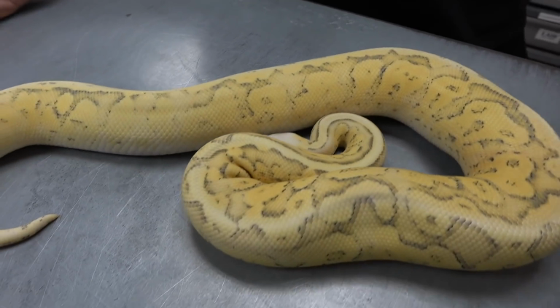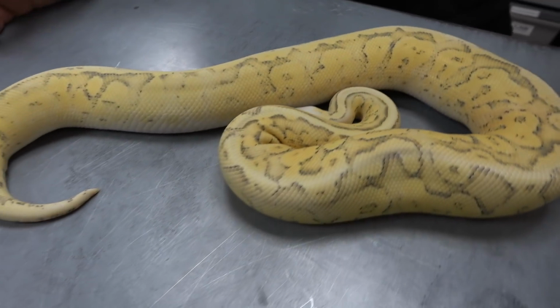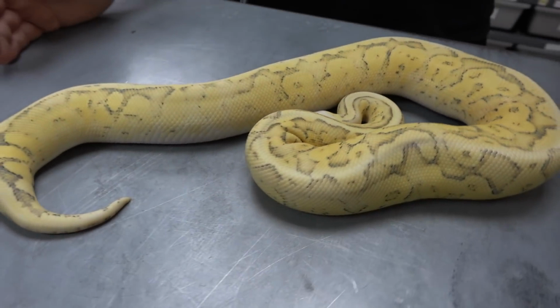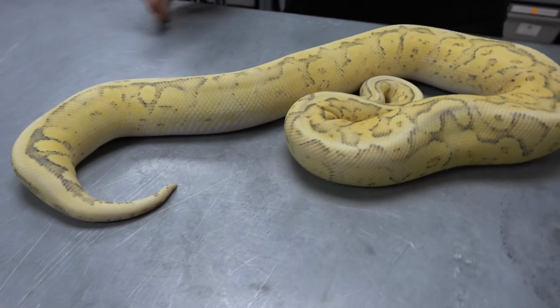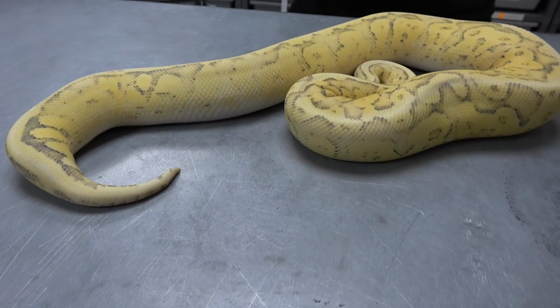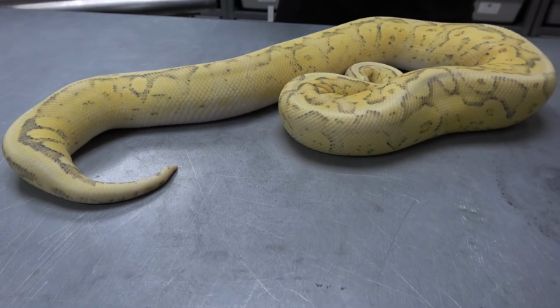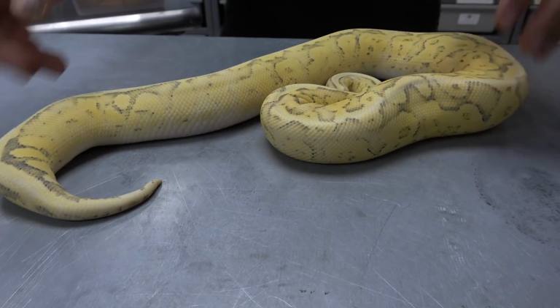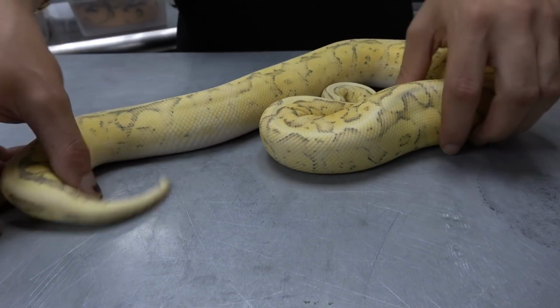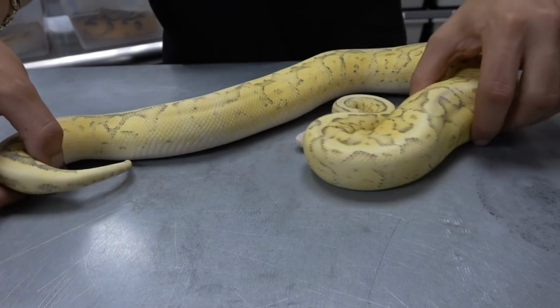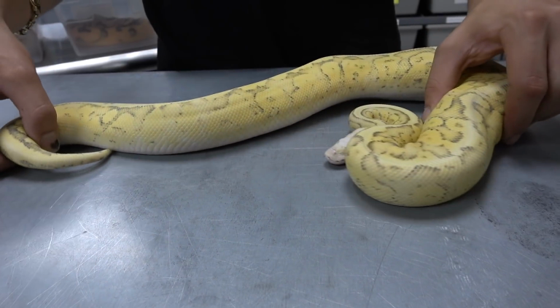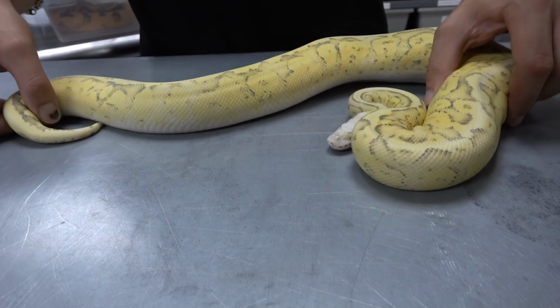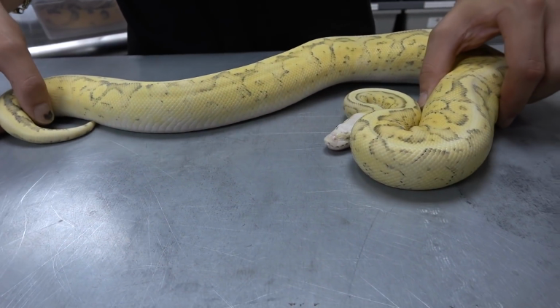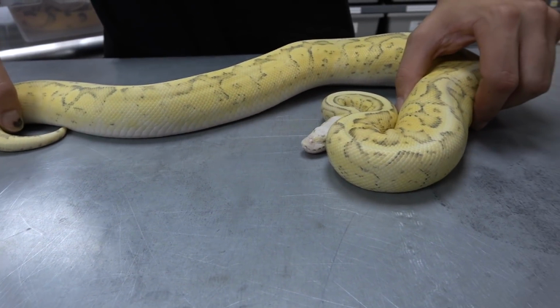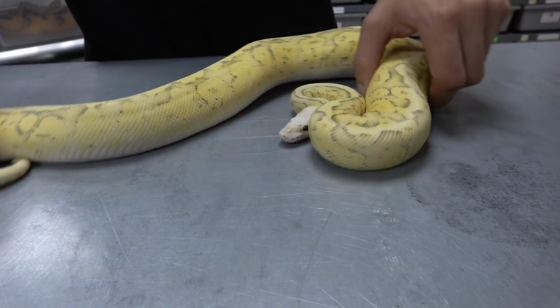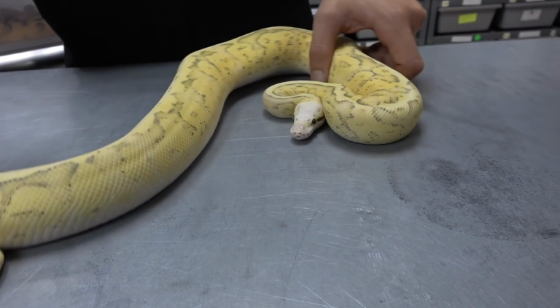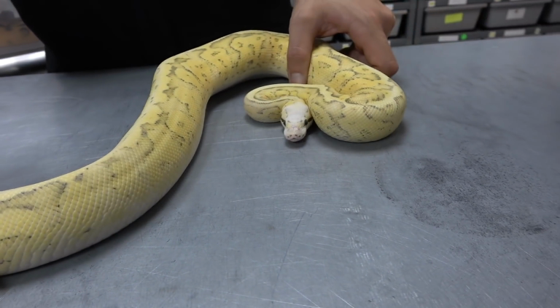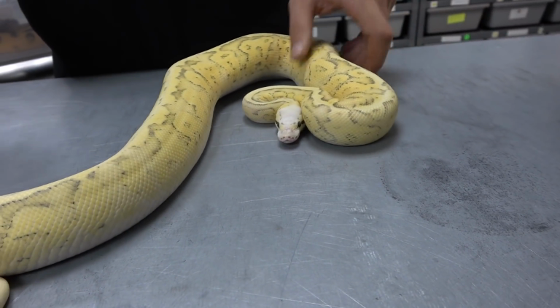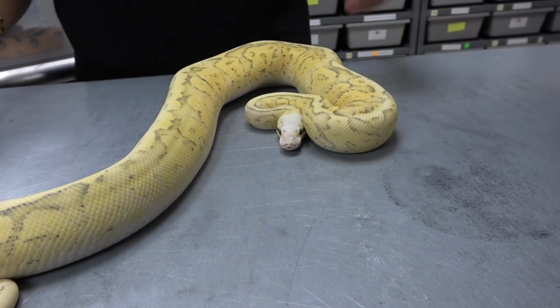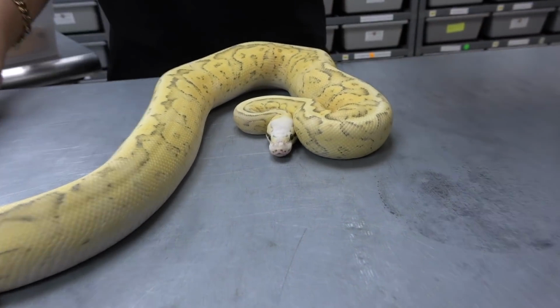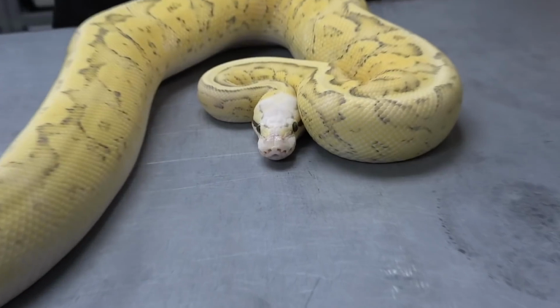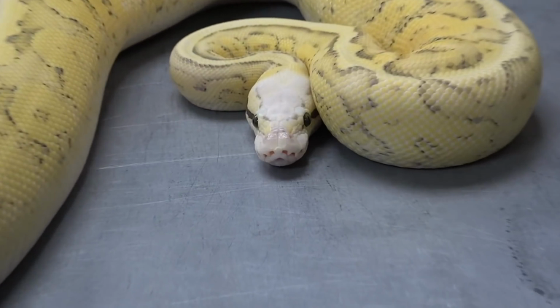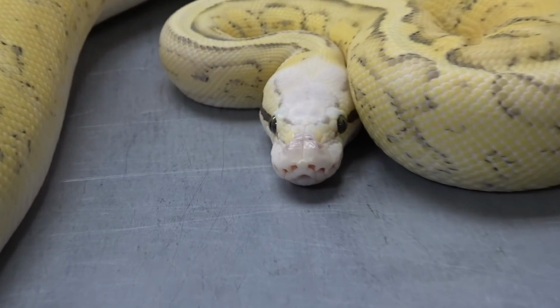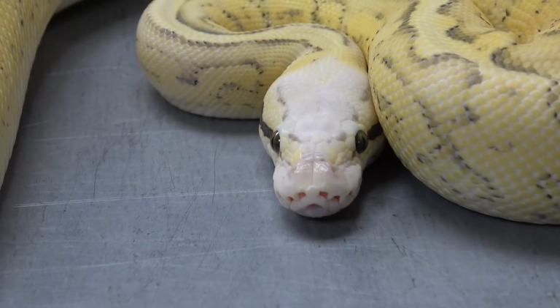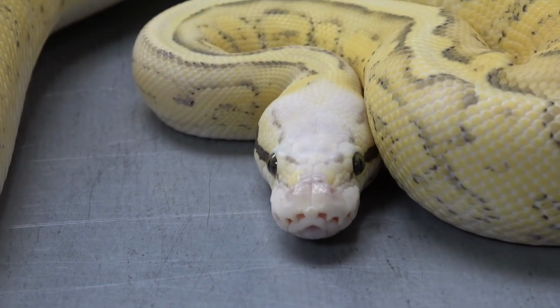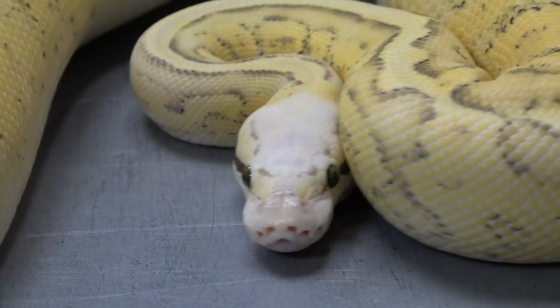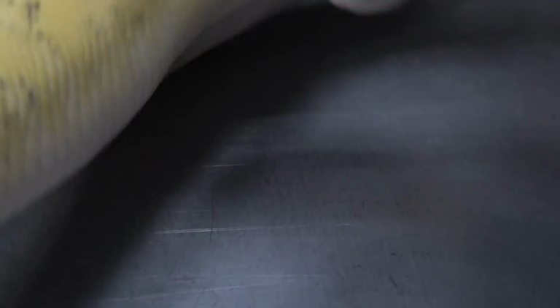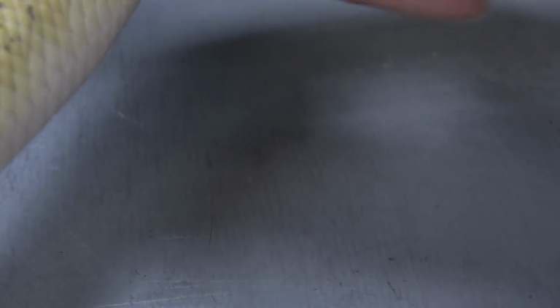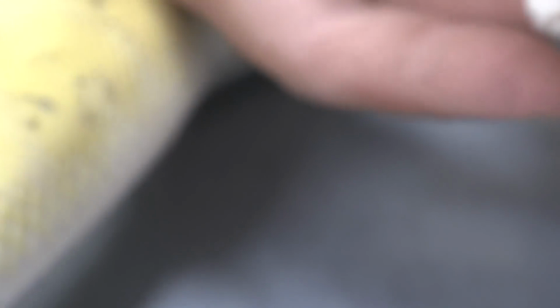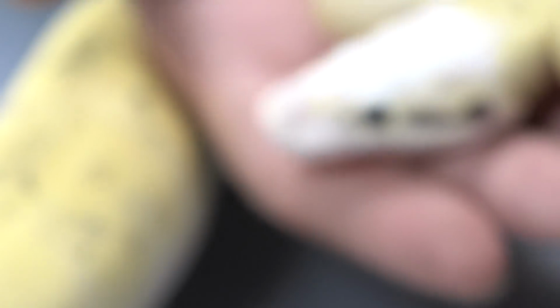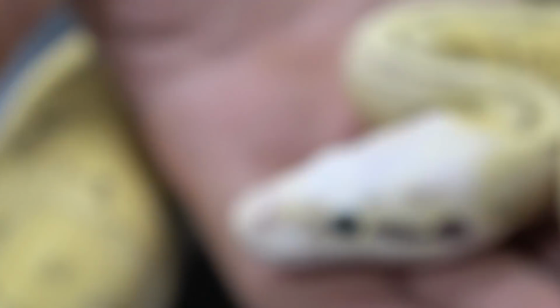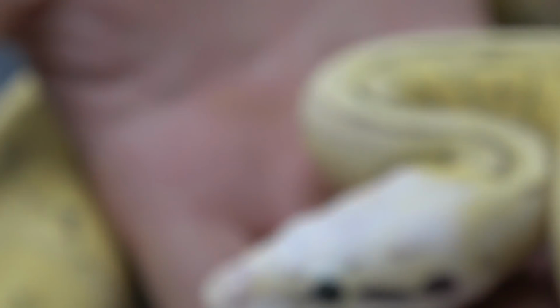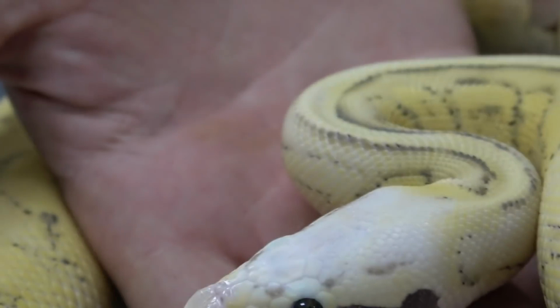This one is also 100% het clown. I just love how vanilla and fire work together — when you add the pastel it really washes out the head.